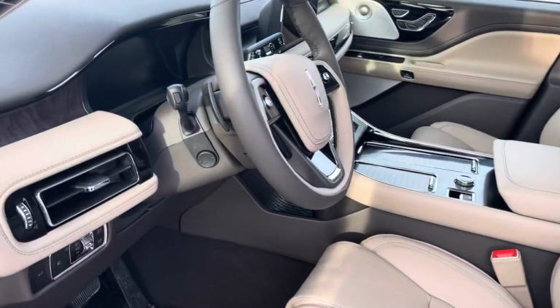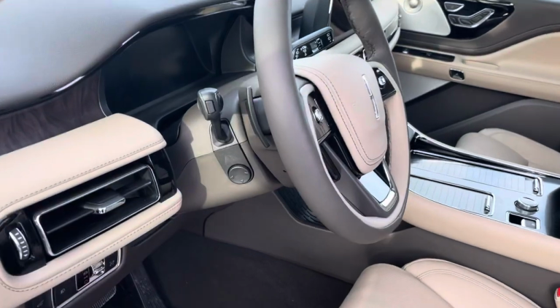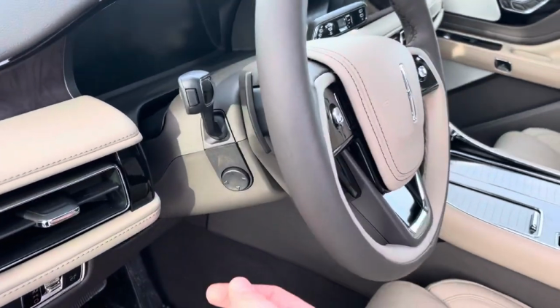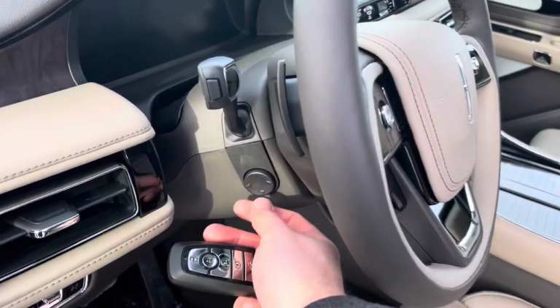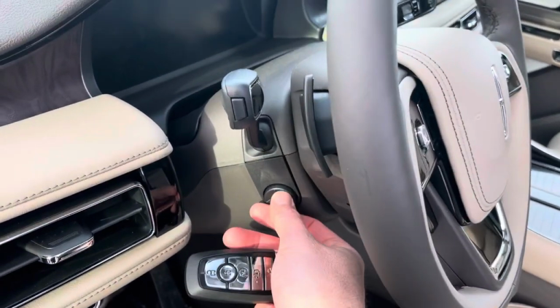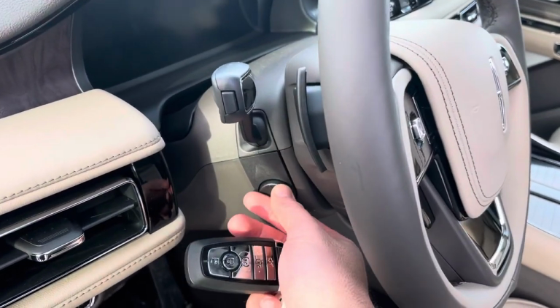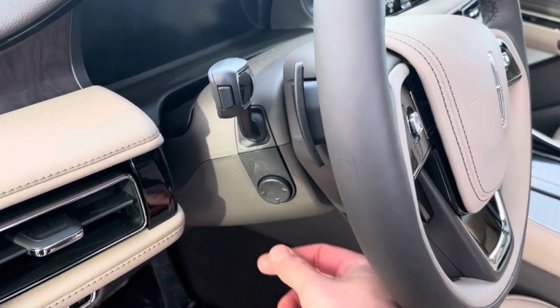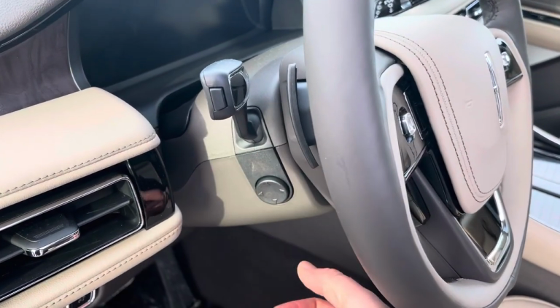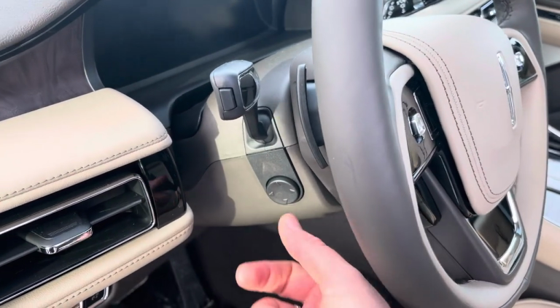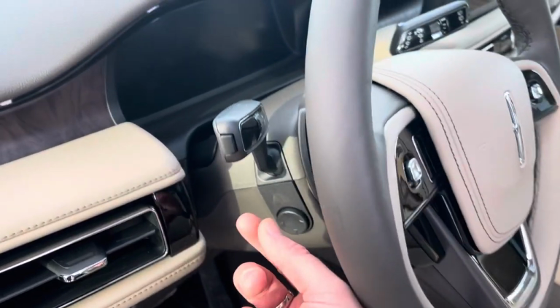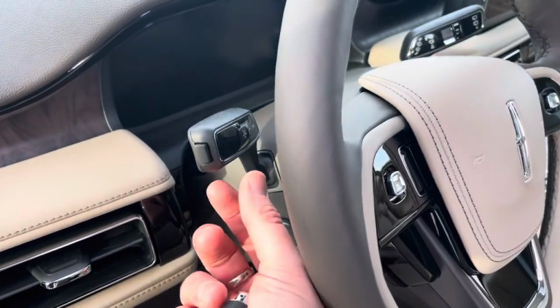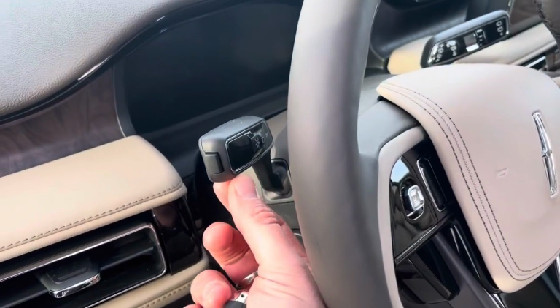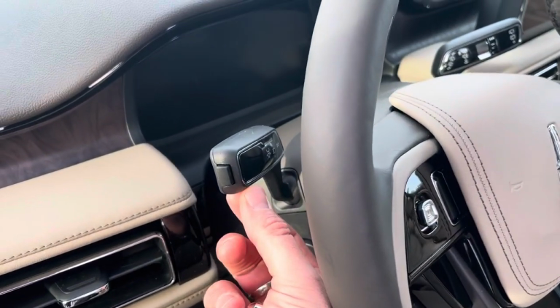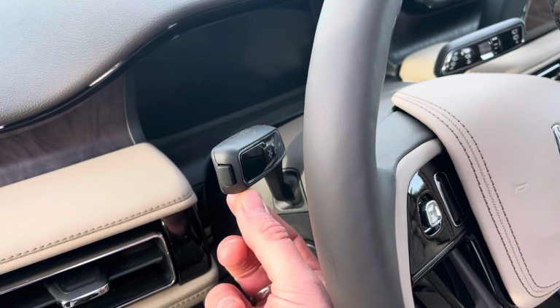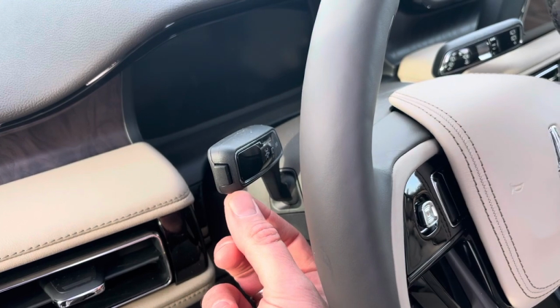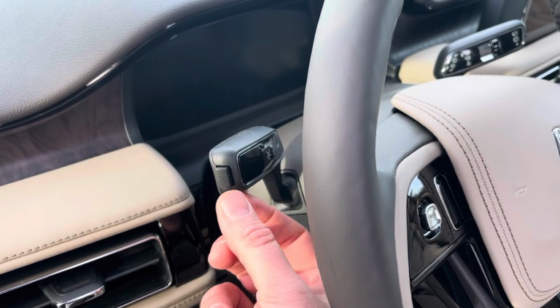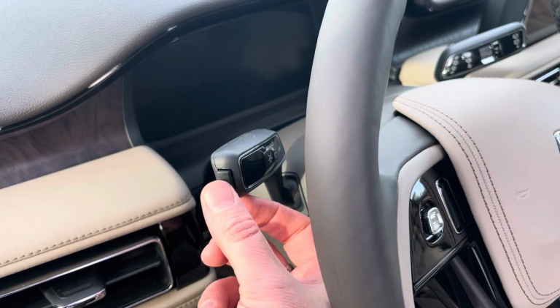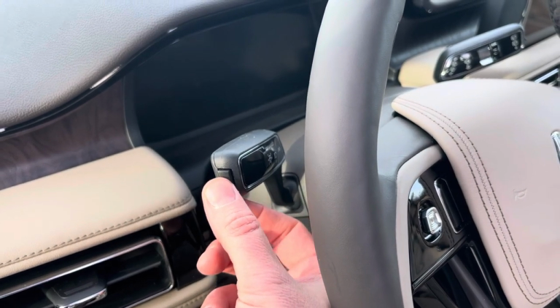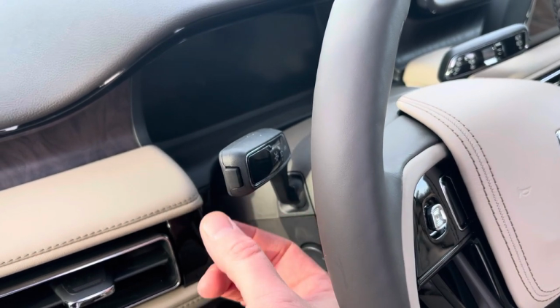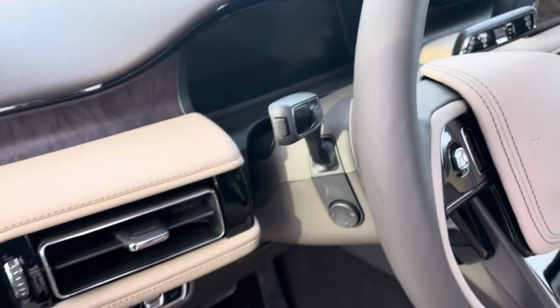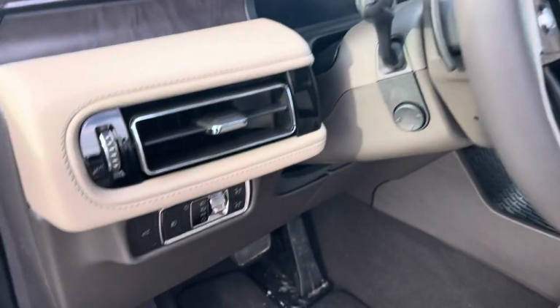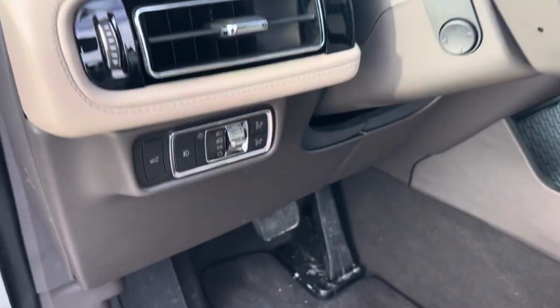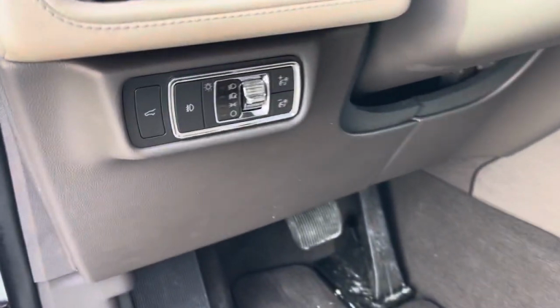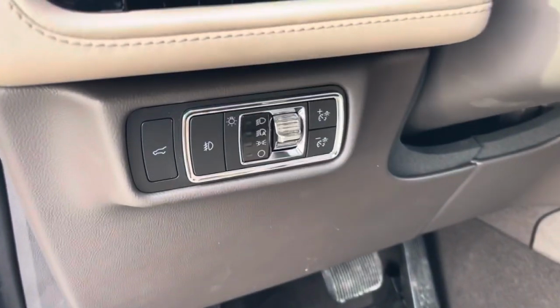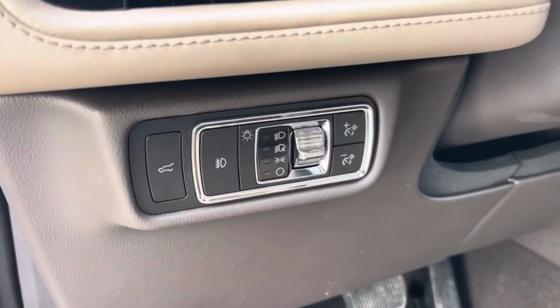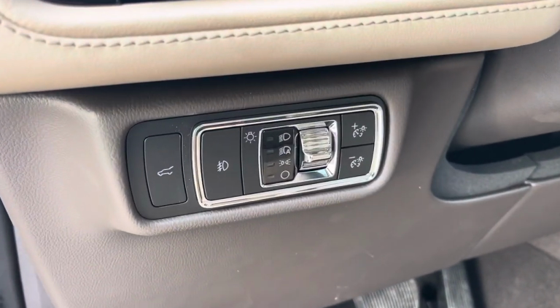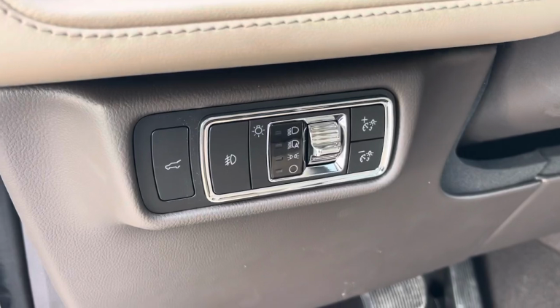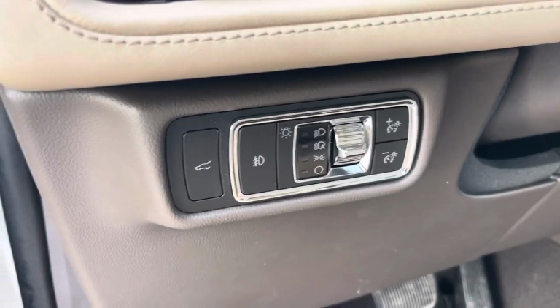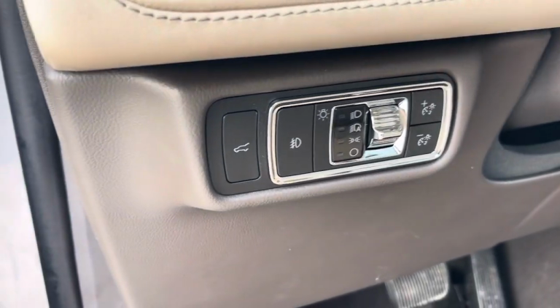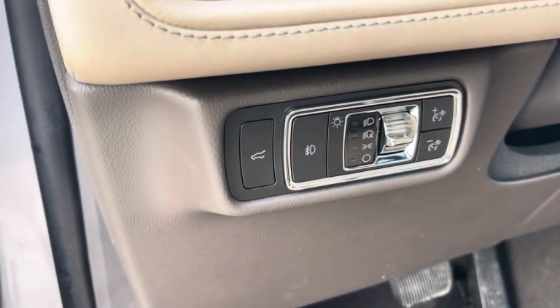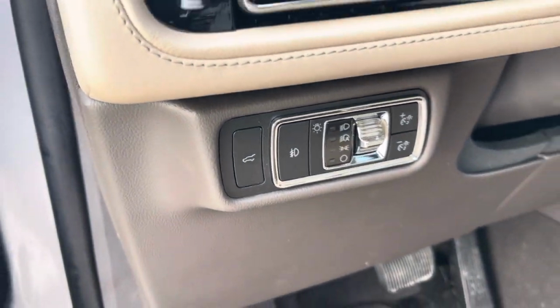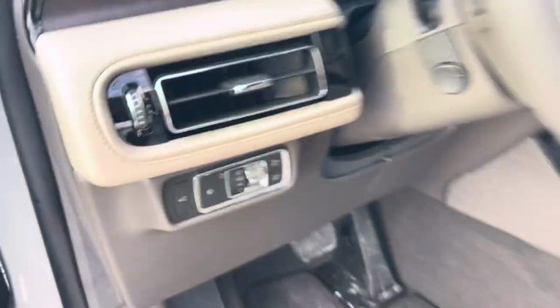On the steering wheel, we have a power tilt and telescopic steering column. On the end of the stalk is the signal indicator and a button for lane departure. And on the dash, we have set-it-and-forget-it headlights as well as the power liftgate controls.